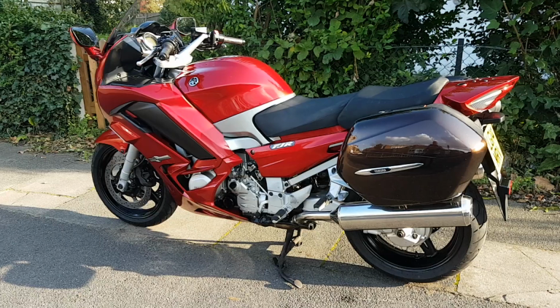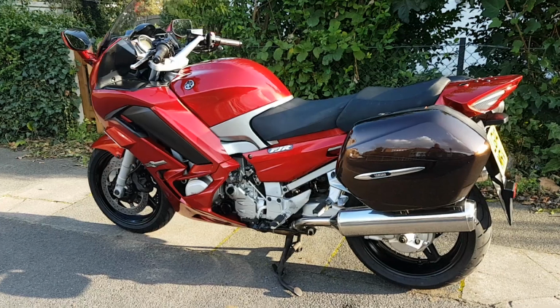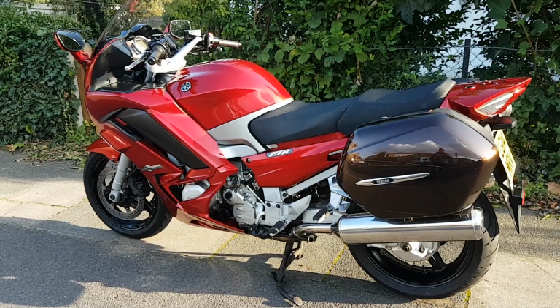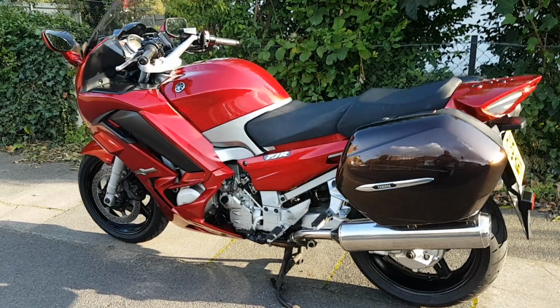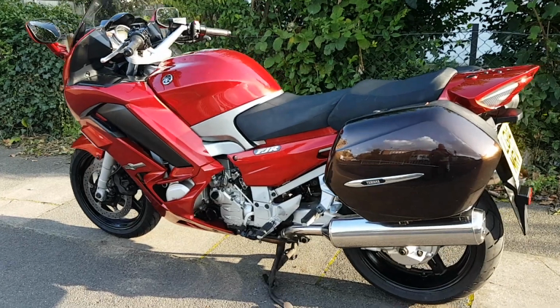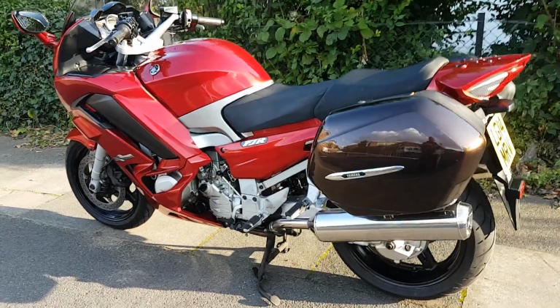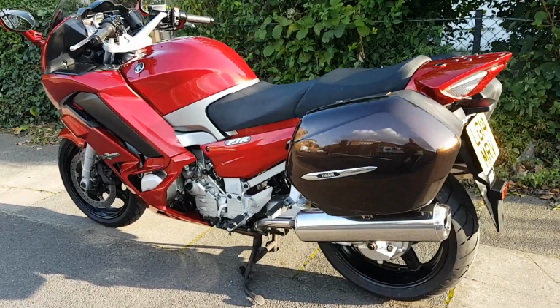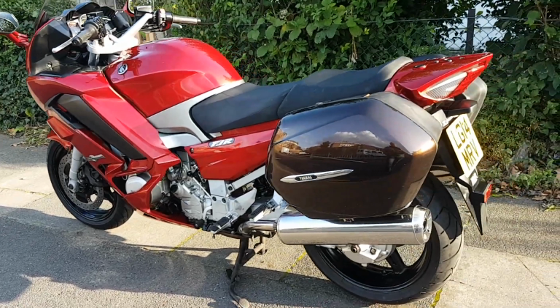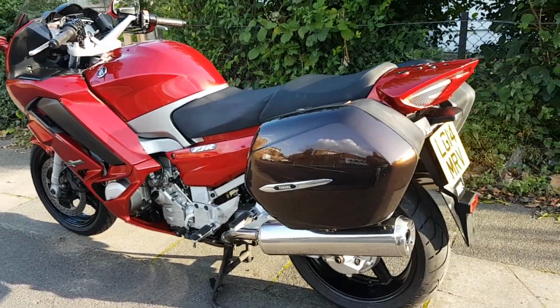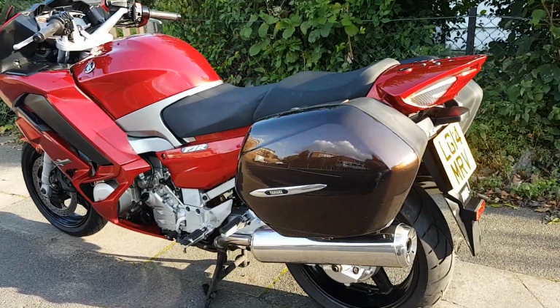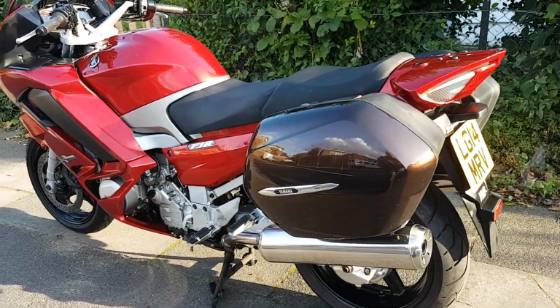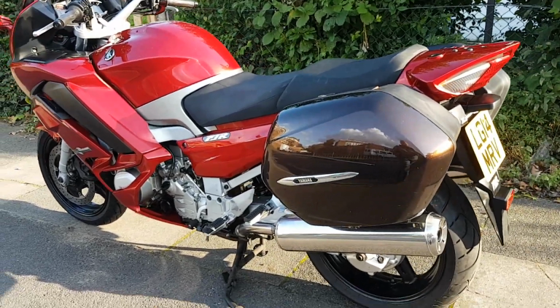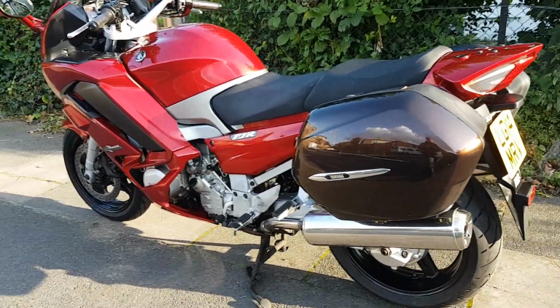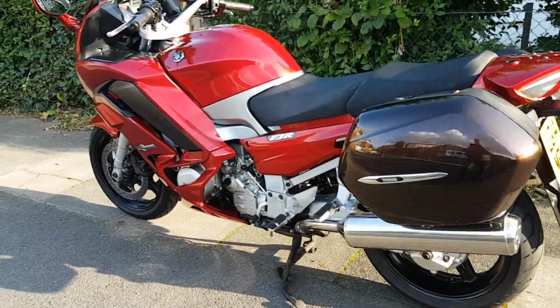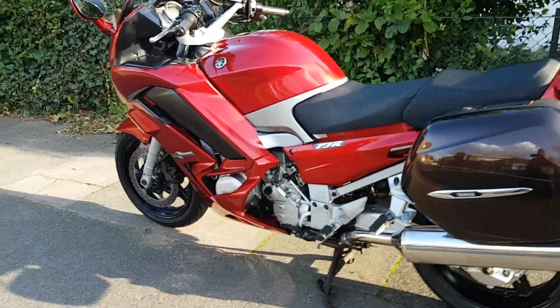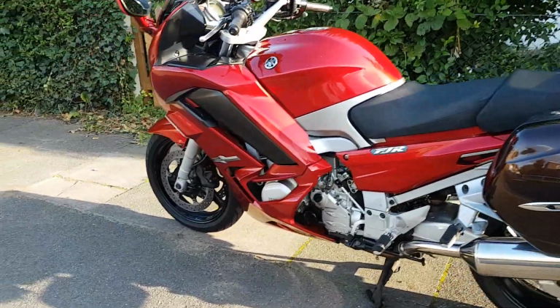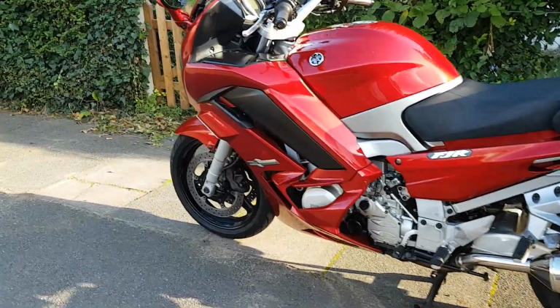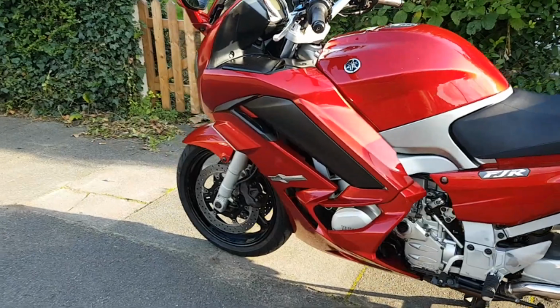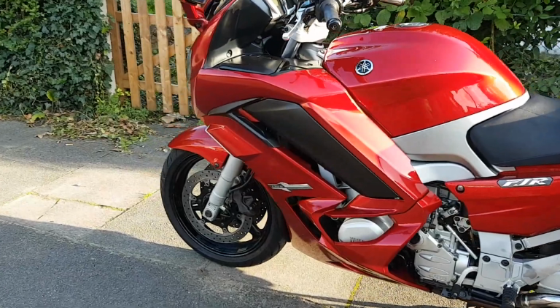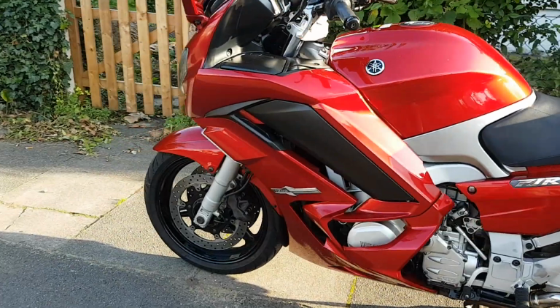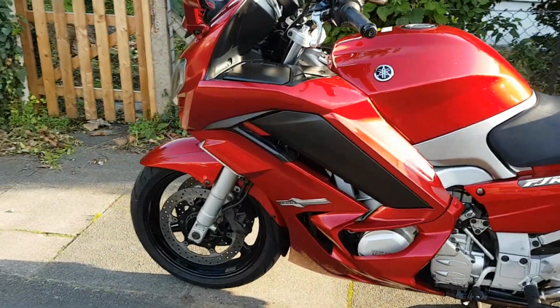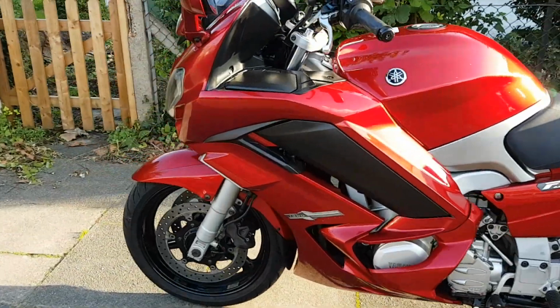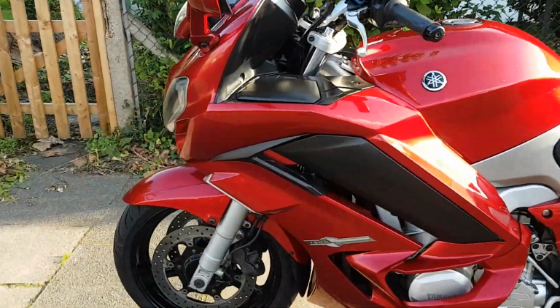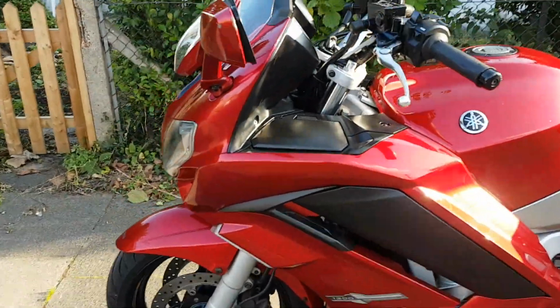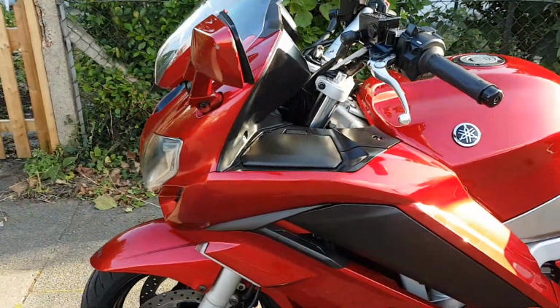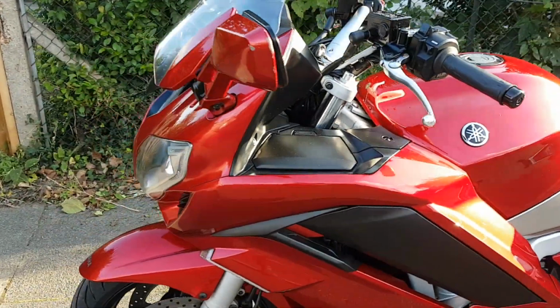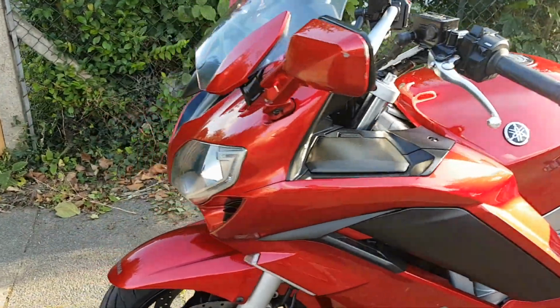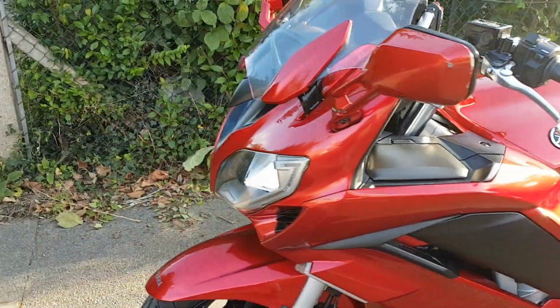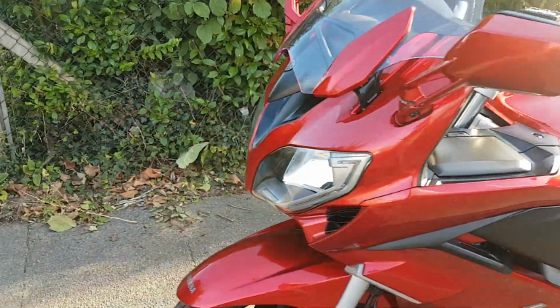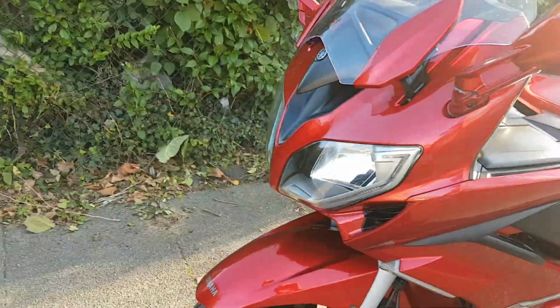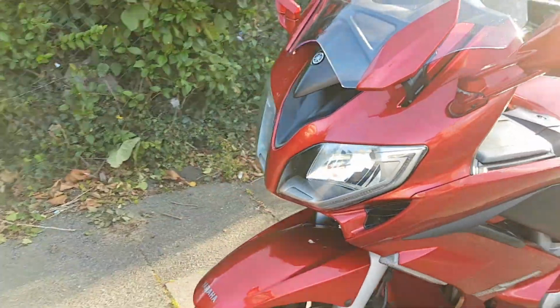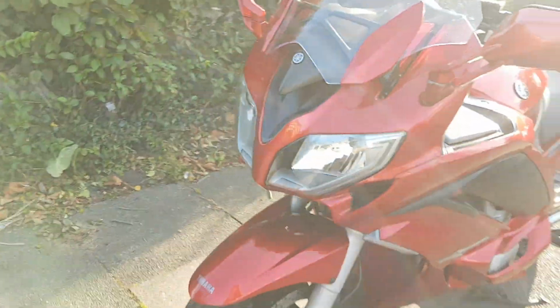Good morning ladies and gentlemen, this is a 2014 Yamaha FJR 1300 which we're selling on behalf of Limo Bike. It's done 157,000 miles.